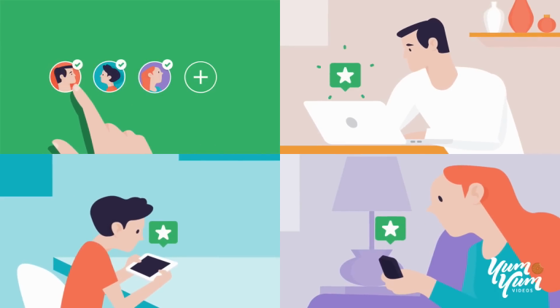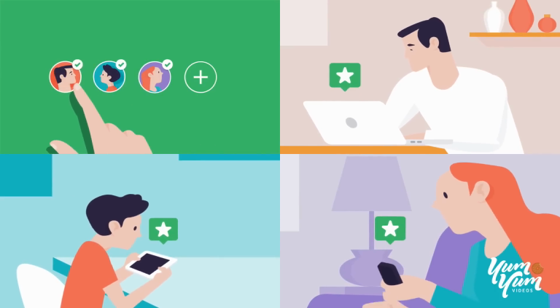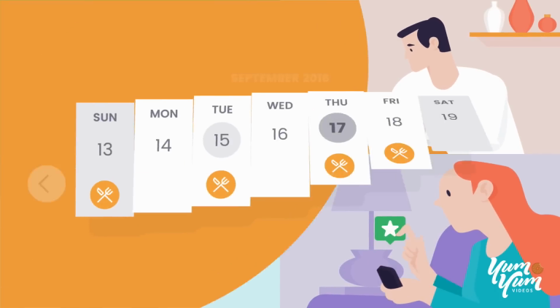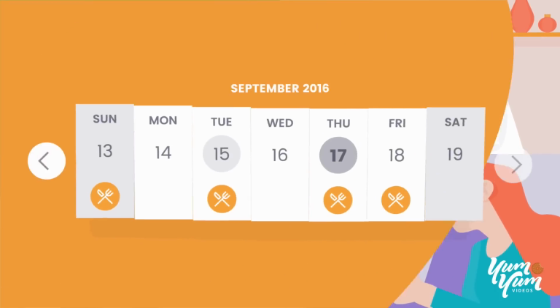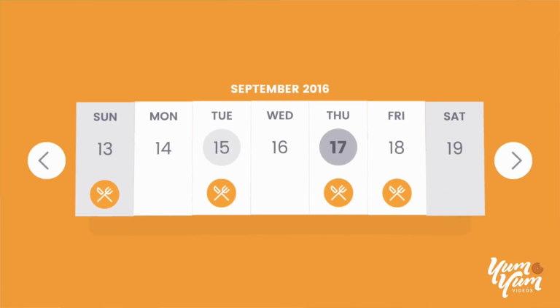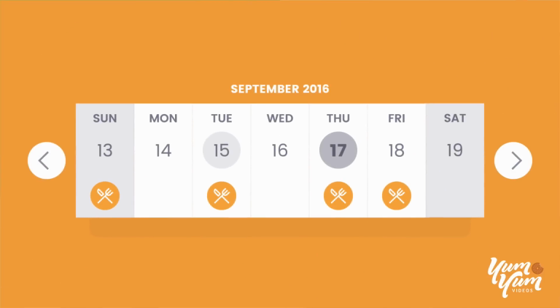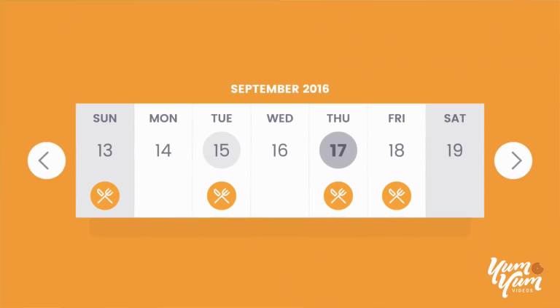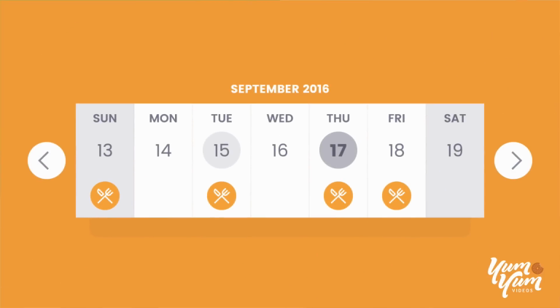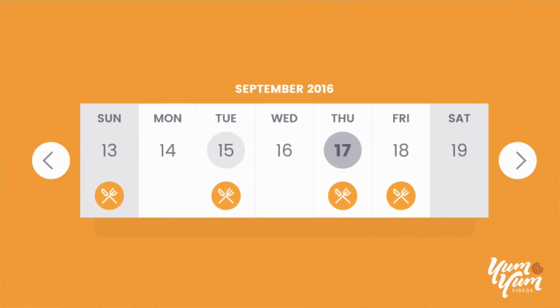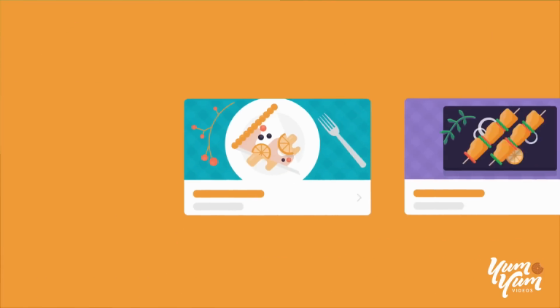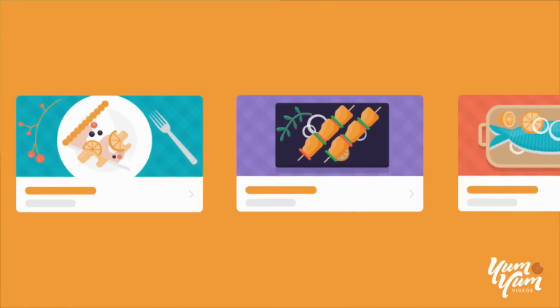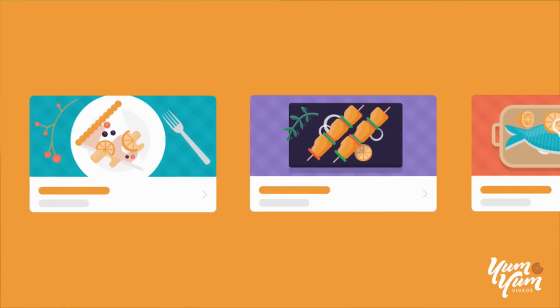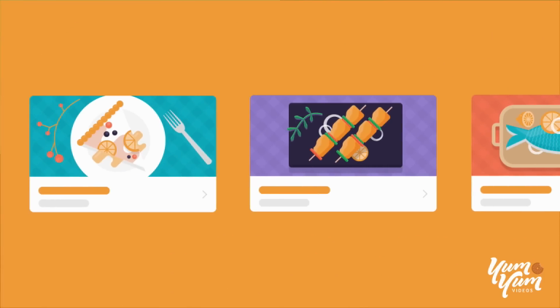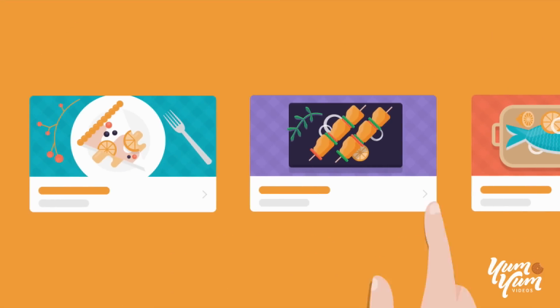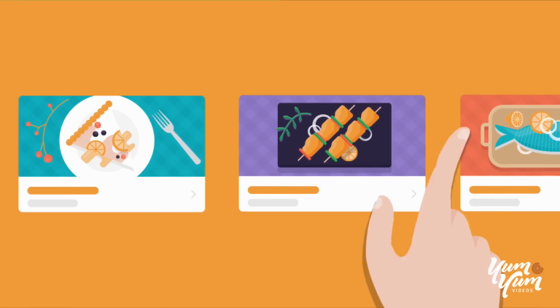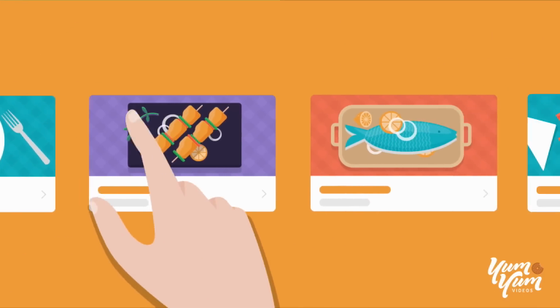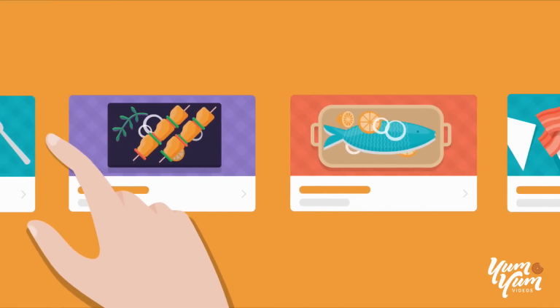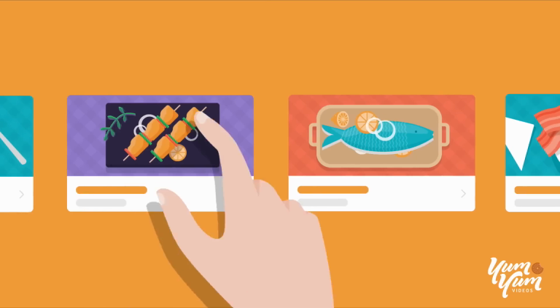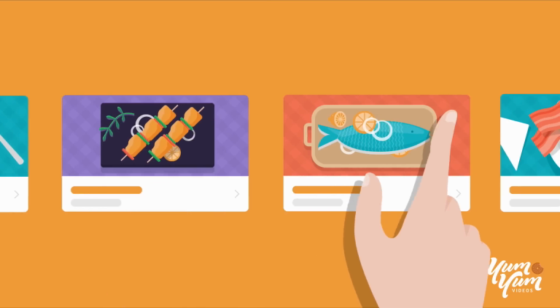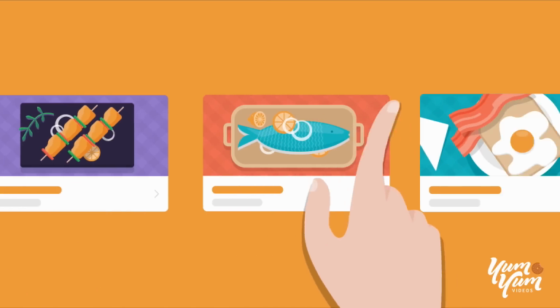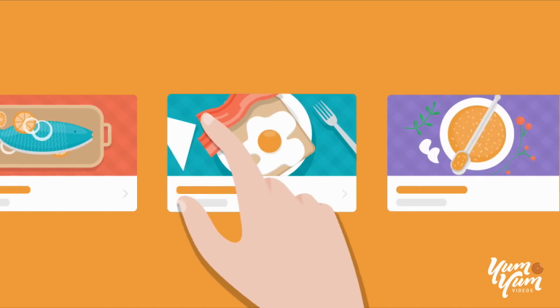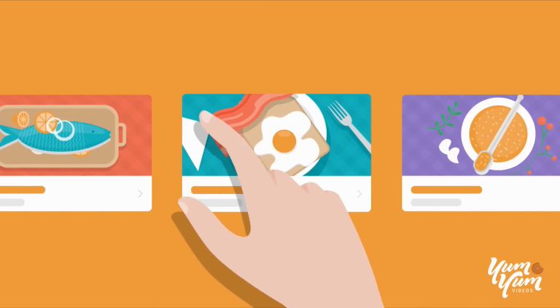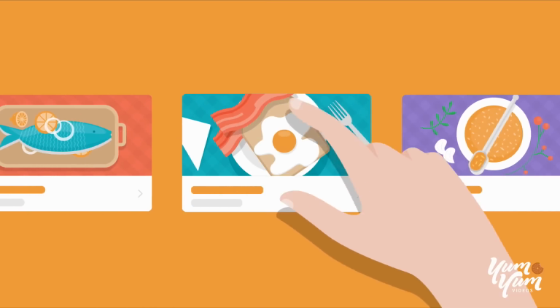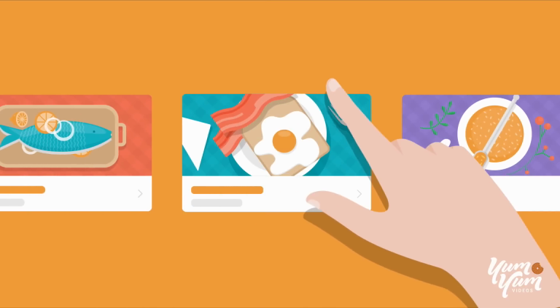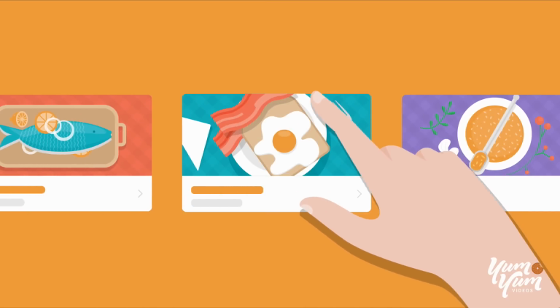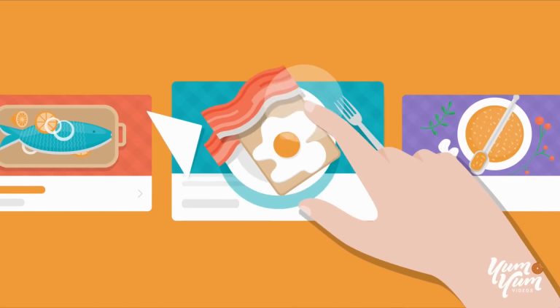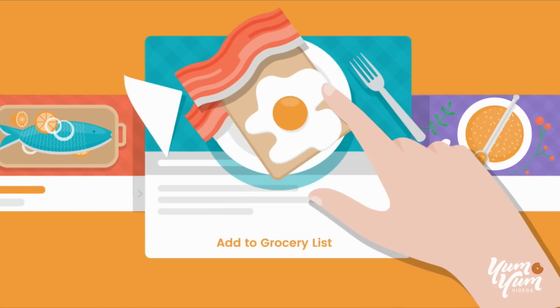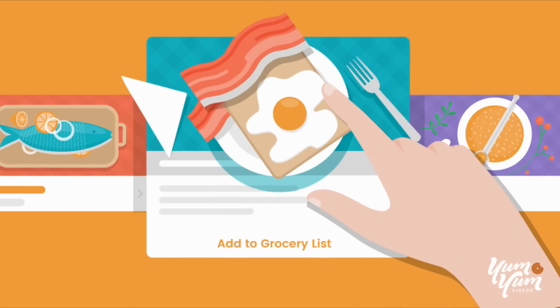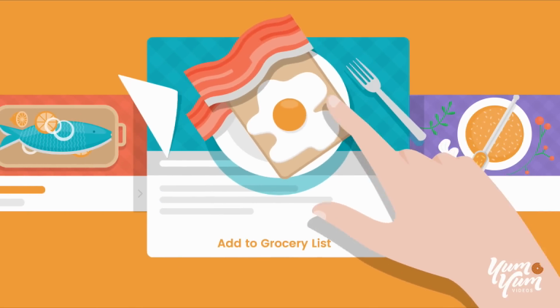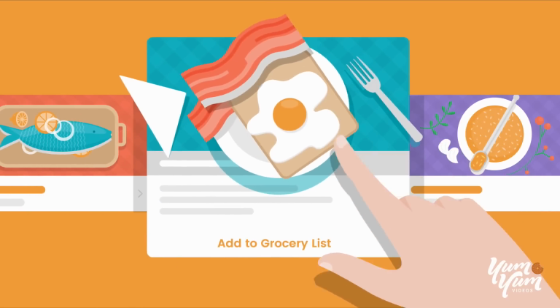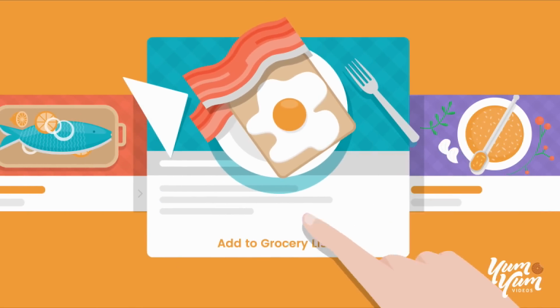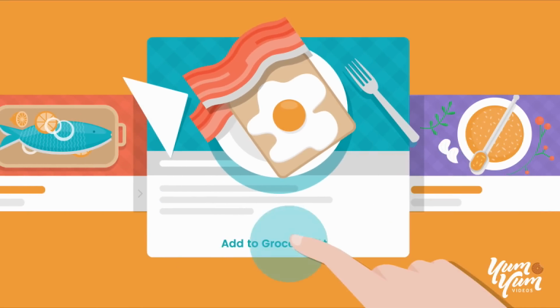Then use the meal planner to search popular recipes, plan dinners for the week ahead, and even add ingredients right to your shared grocery list.